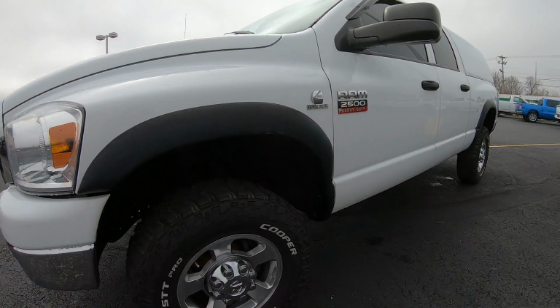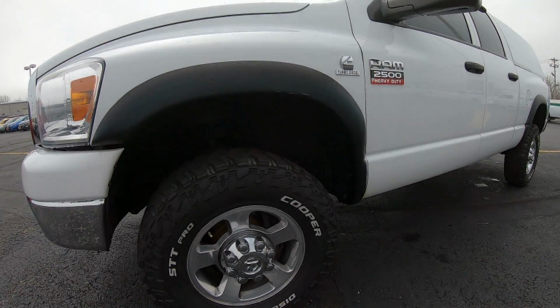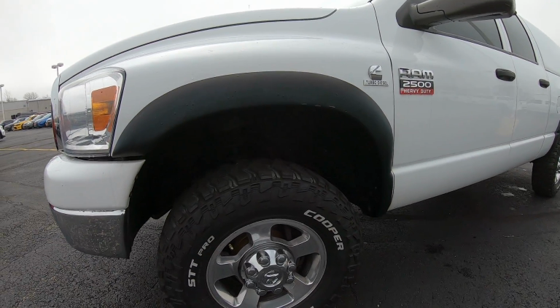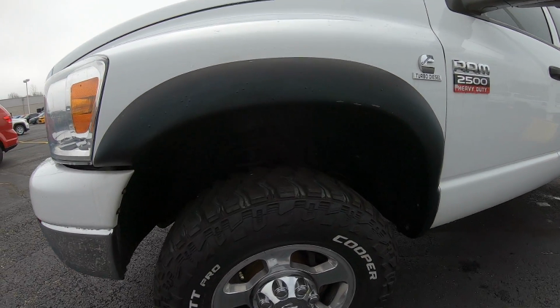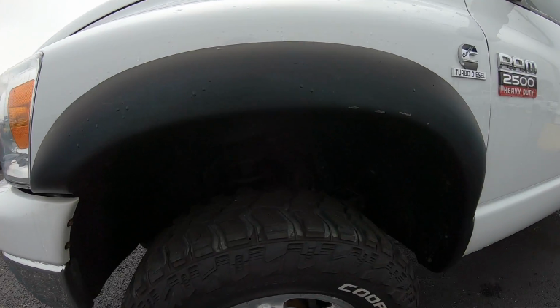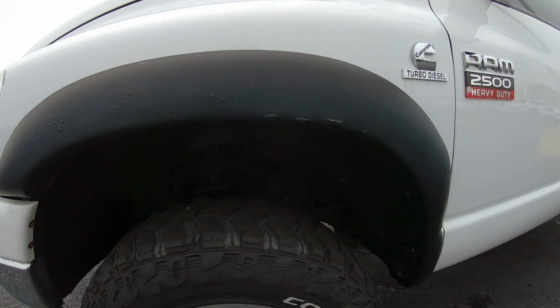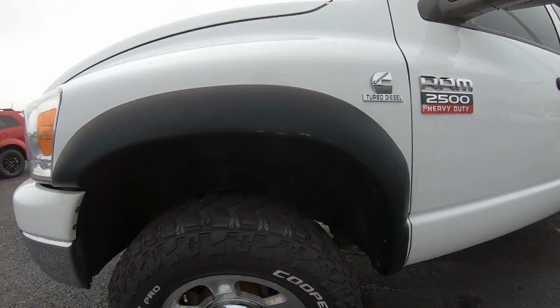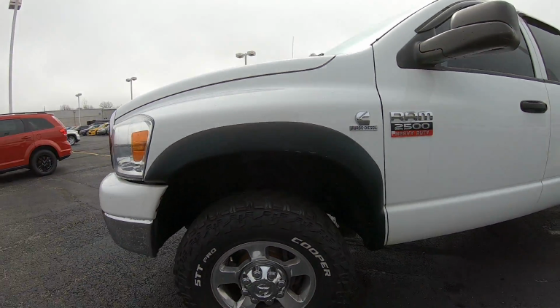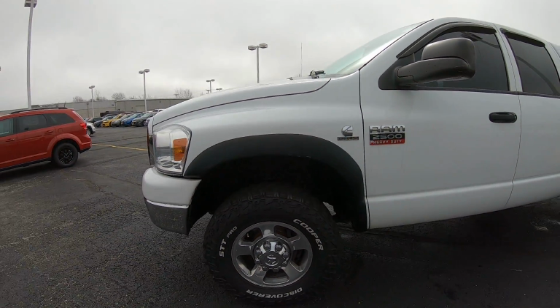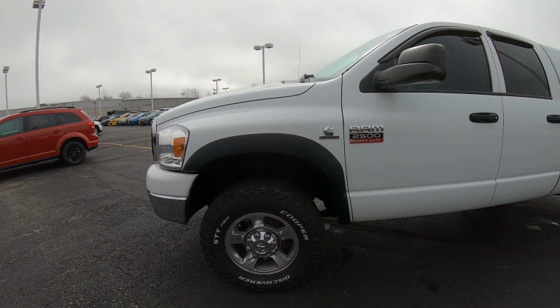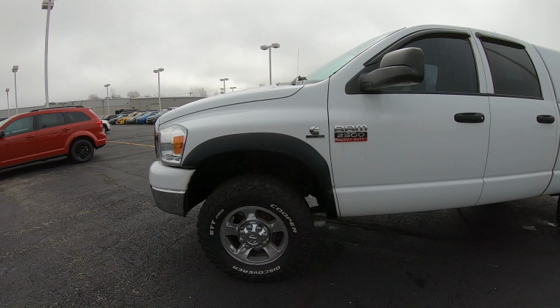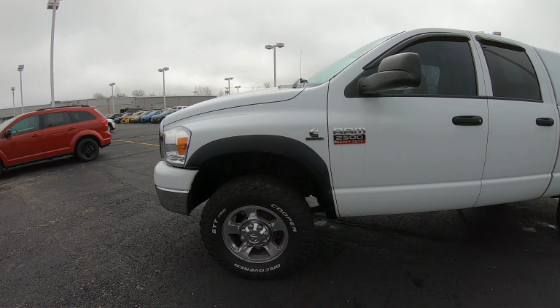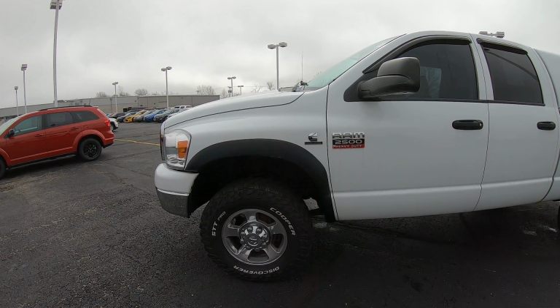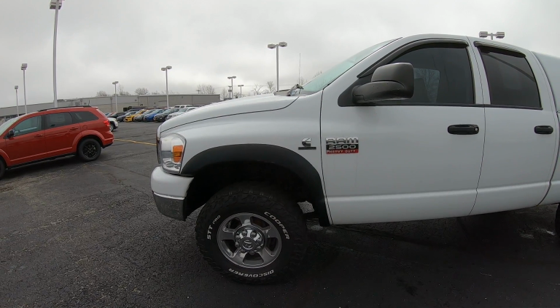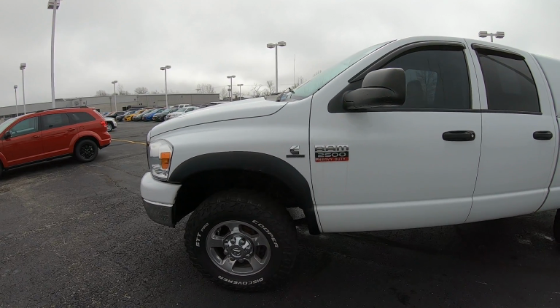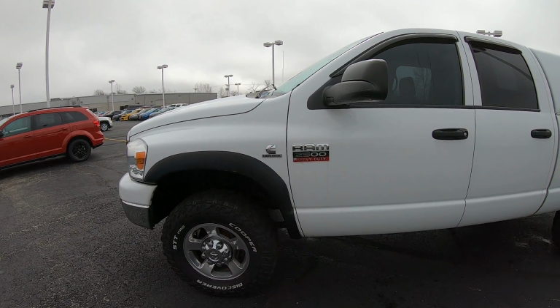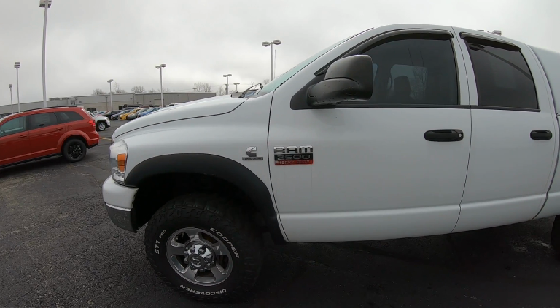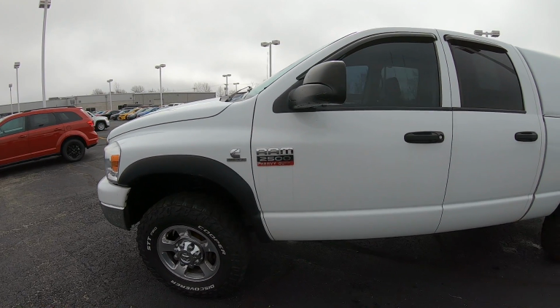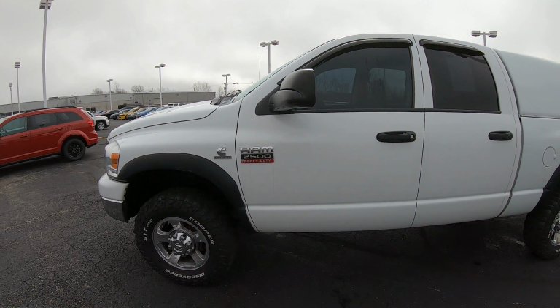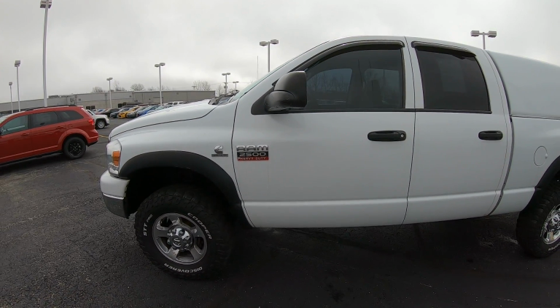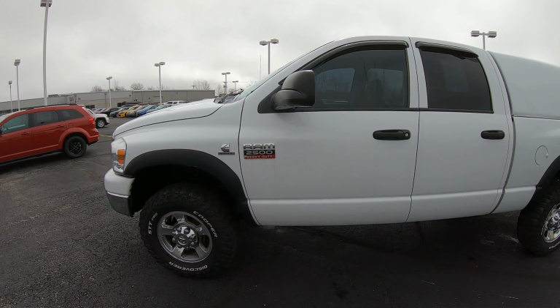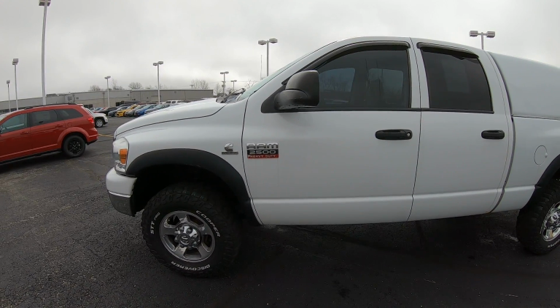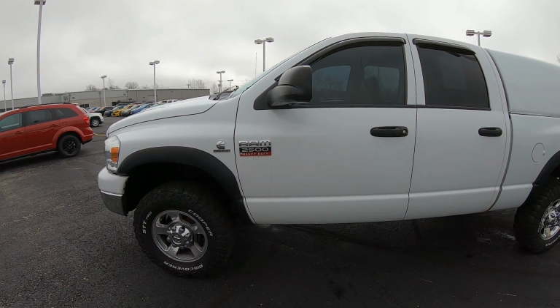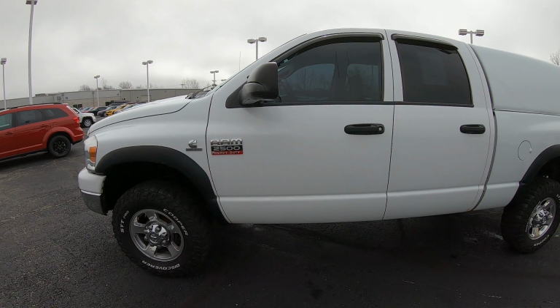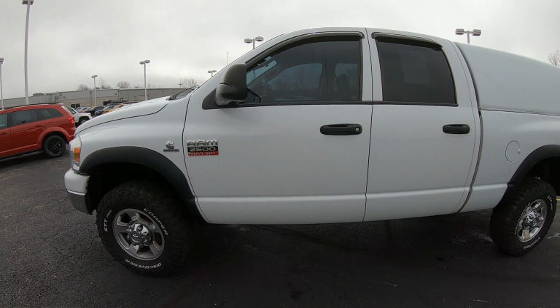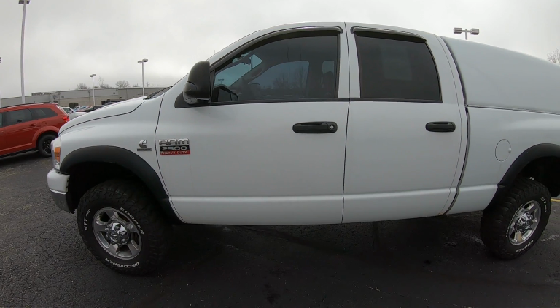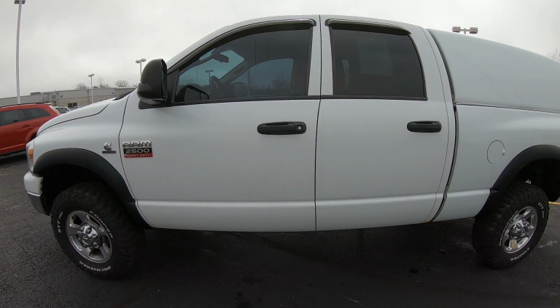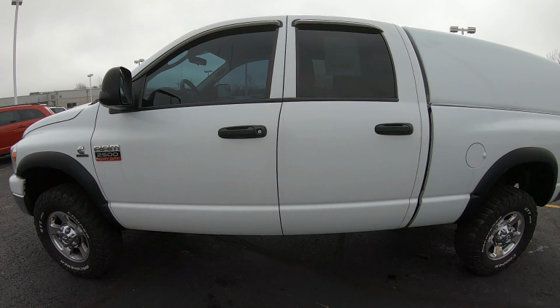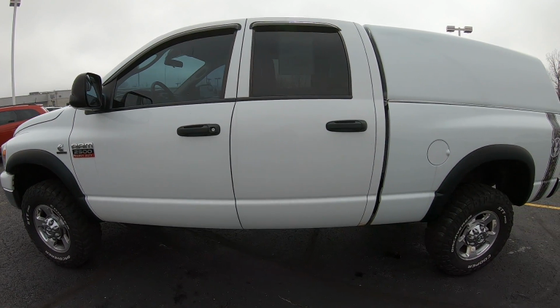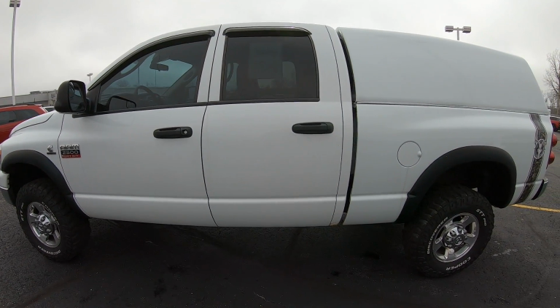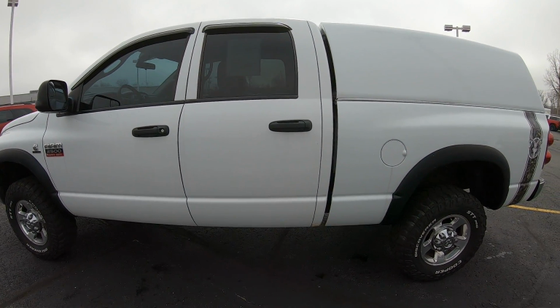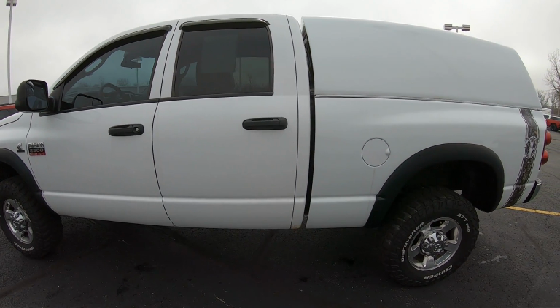Tread depth I would say is about 65% maybe on the aftermarket upgraded Cooper tires you got there. Ram 2500 — it's a Cummins turbo diesel. Just at 170,000 miles on this, if I'm not mistaken.